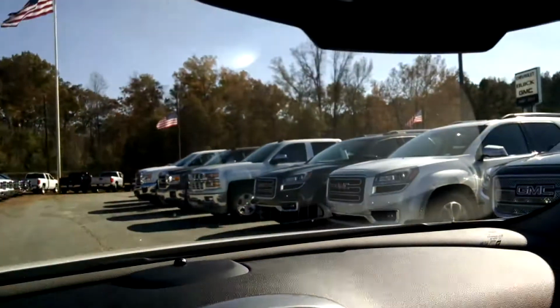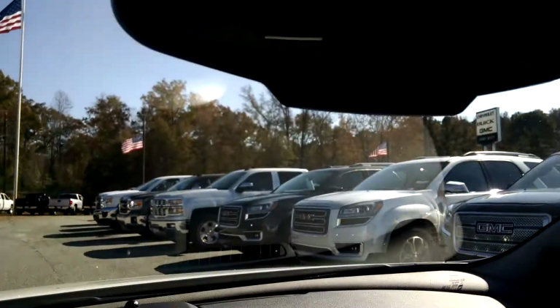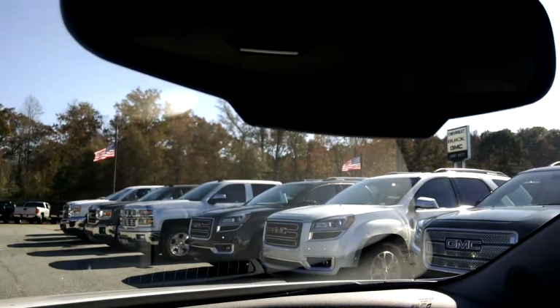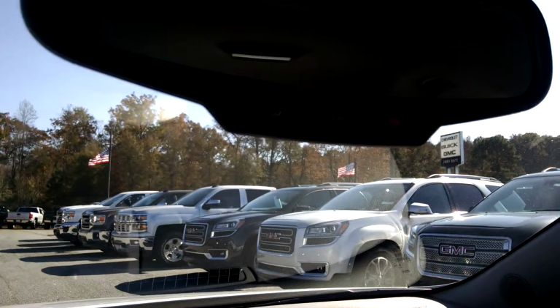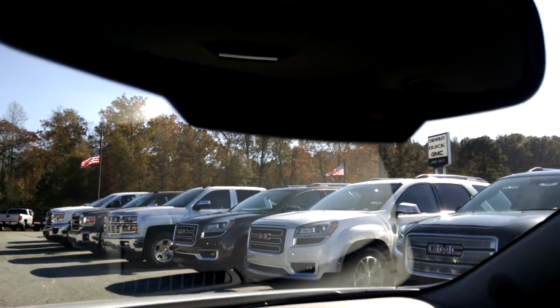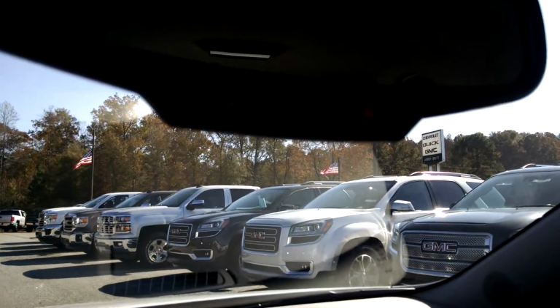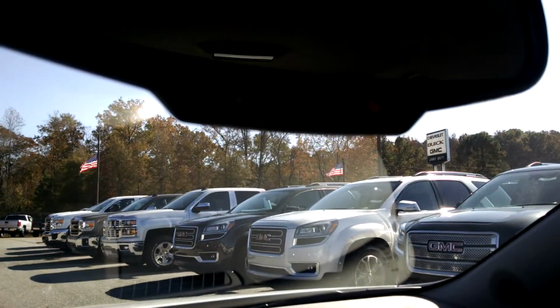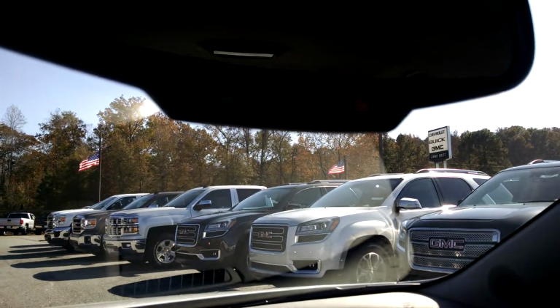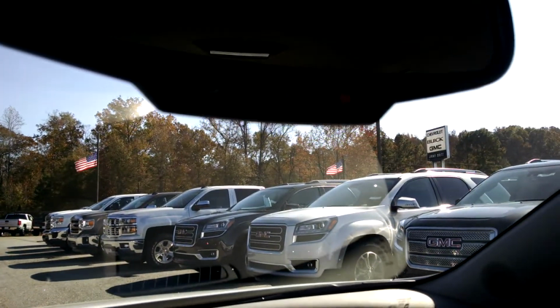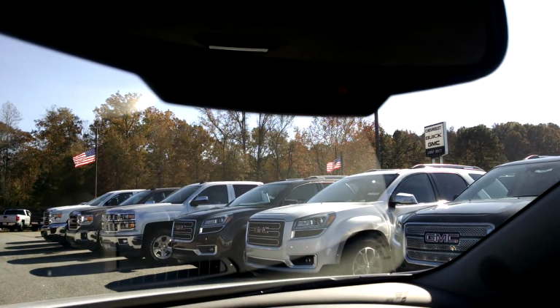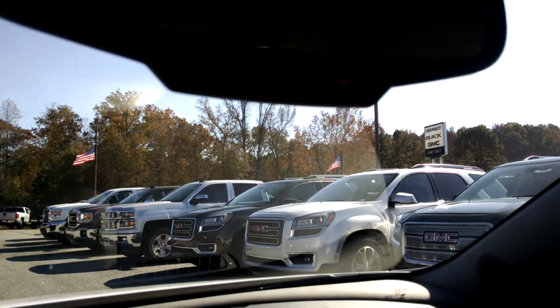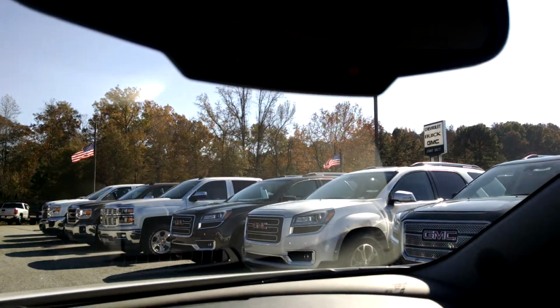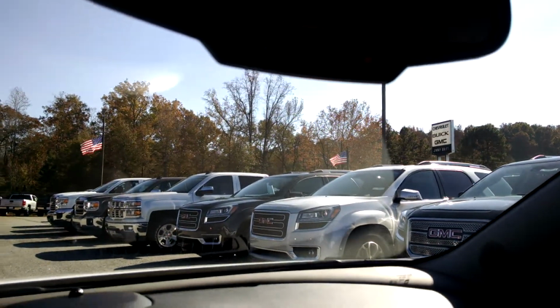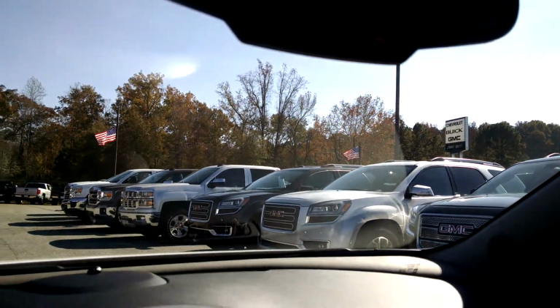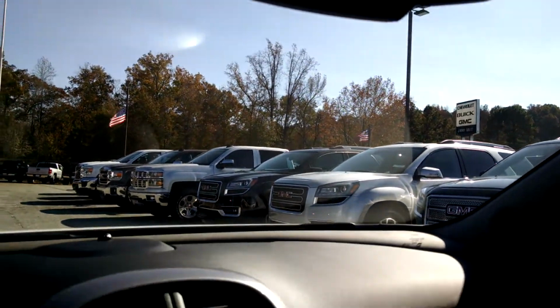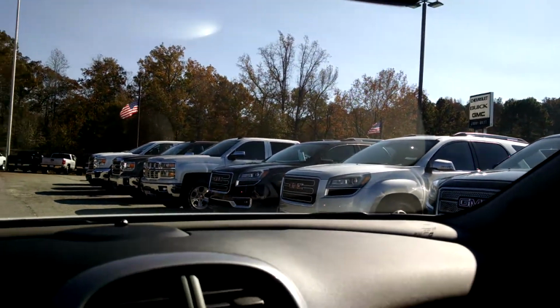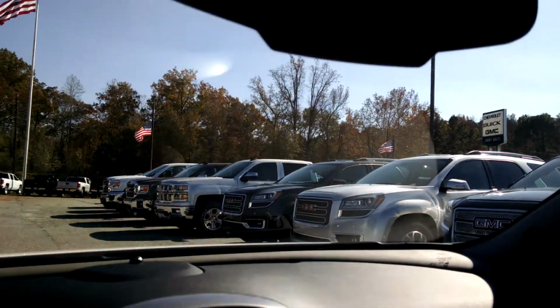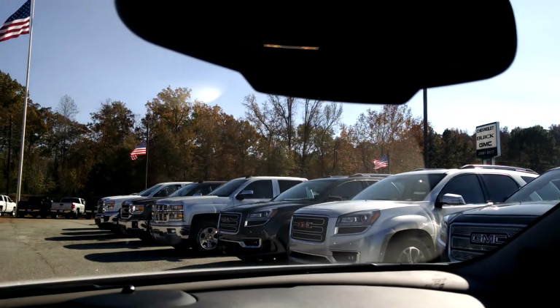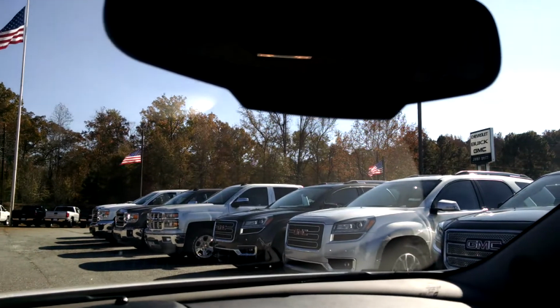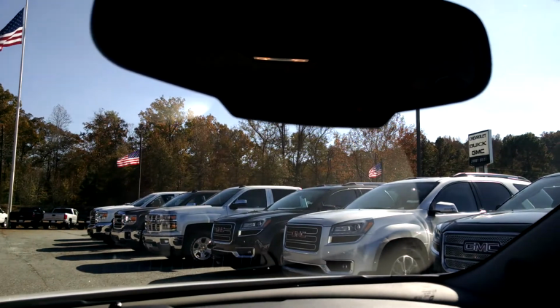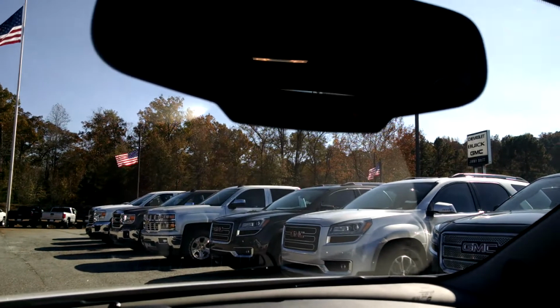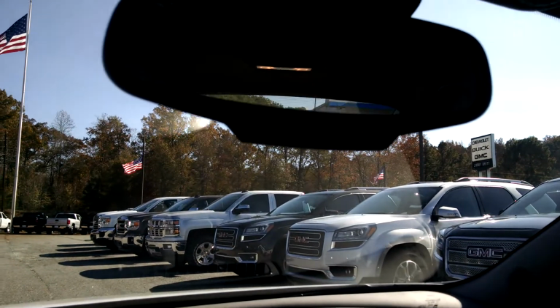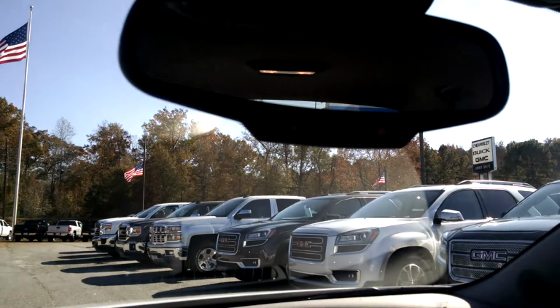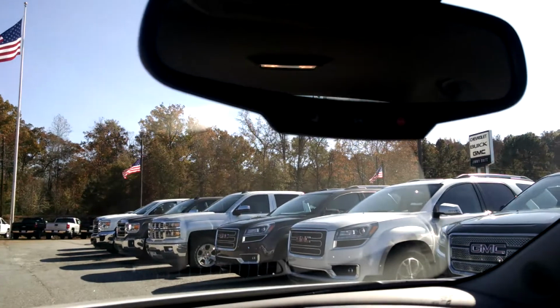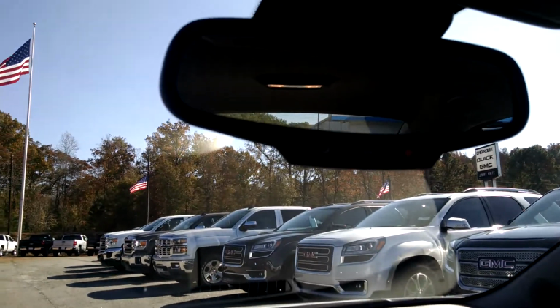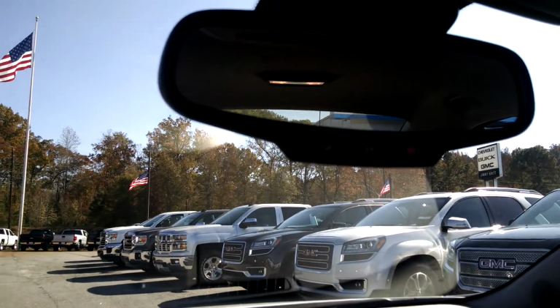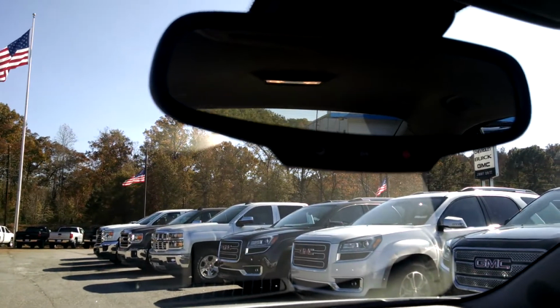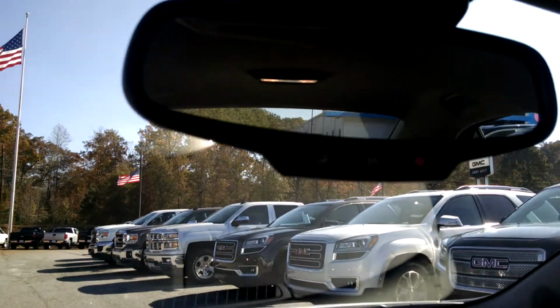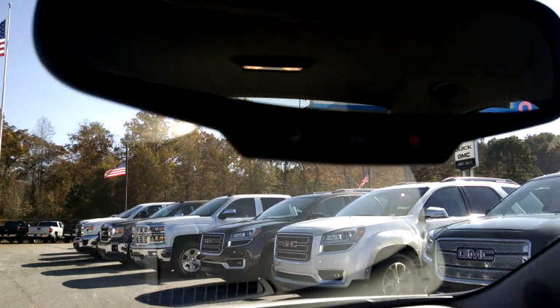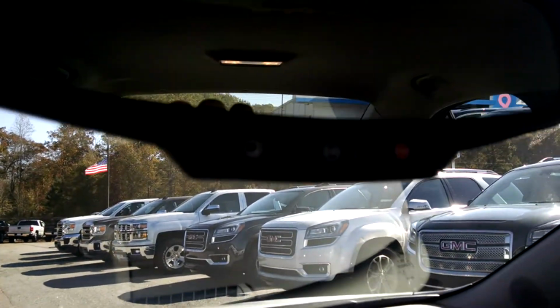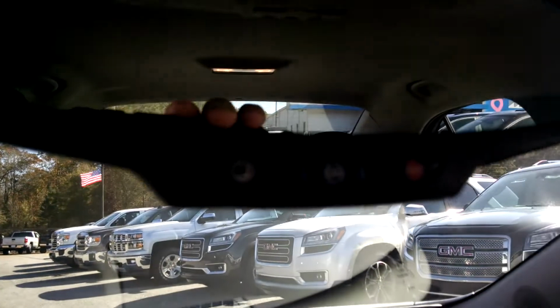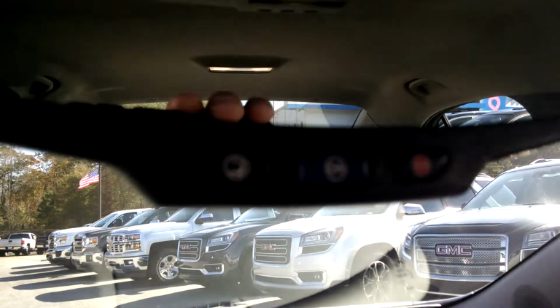This one has all of your OnStar capabilities as well, with OnStar turn-by-turn navigation and also all of your vehicle diagnostics that OnStar can tell you.